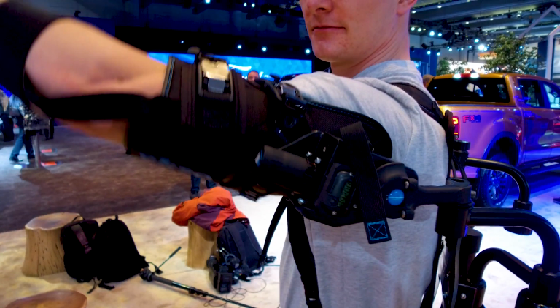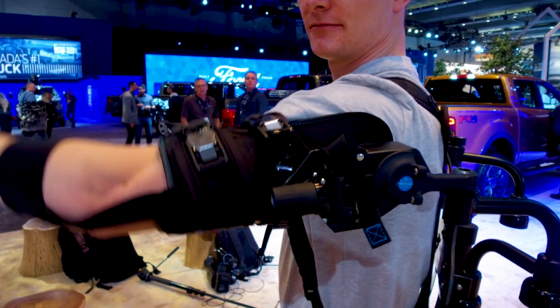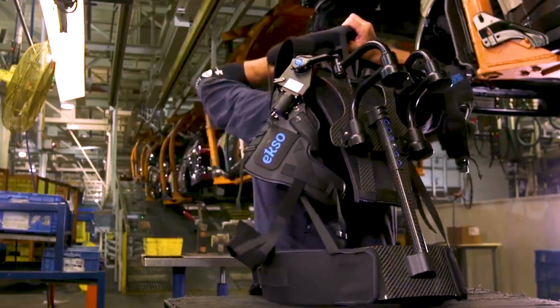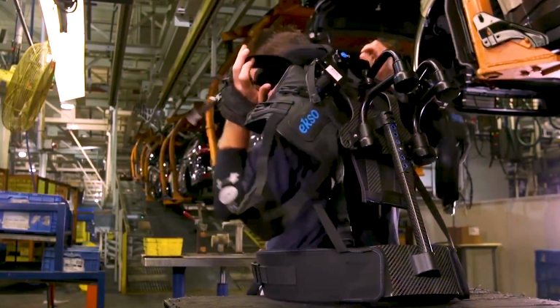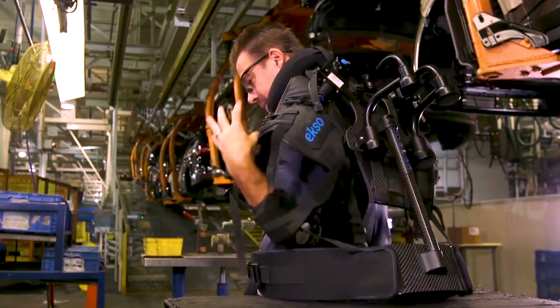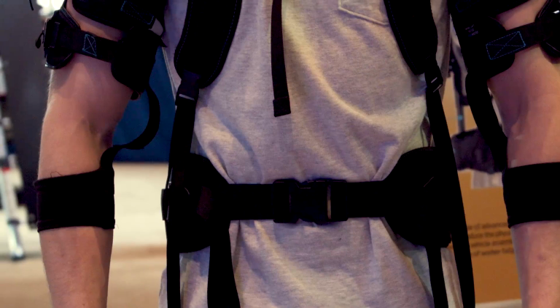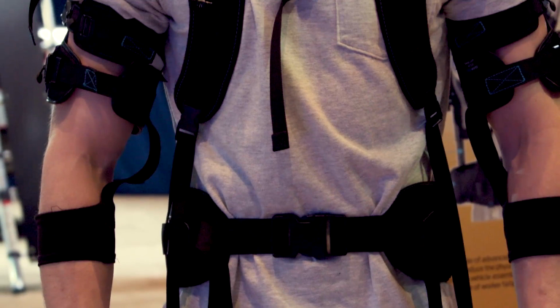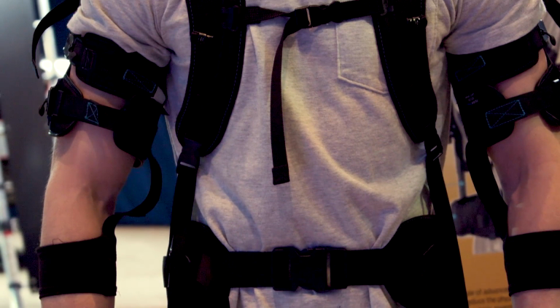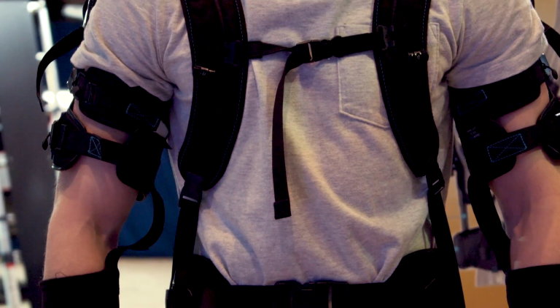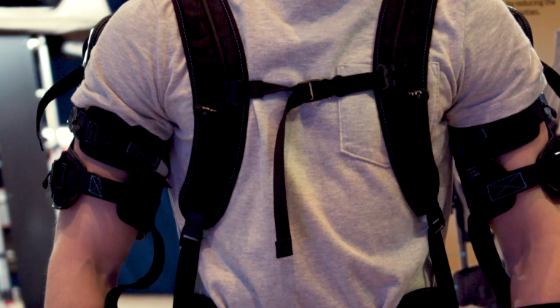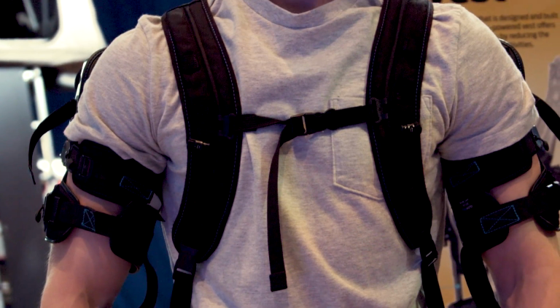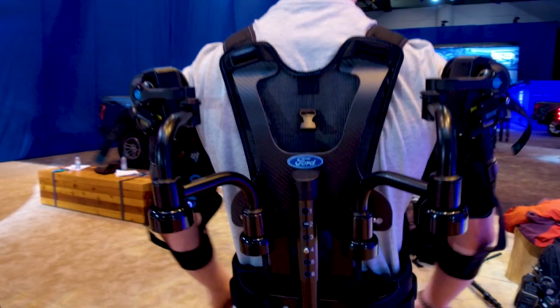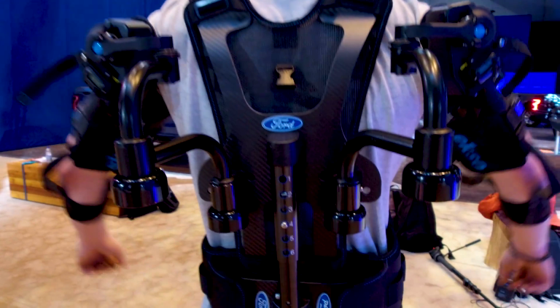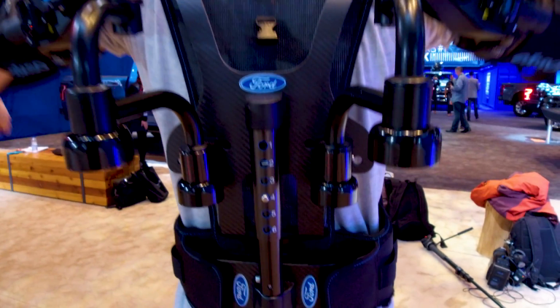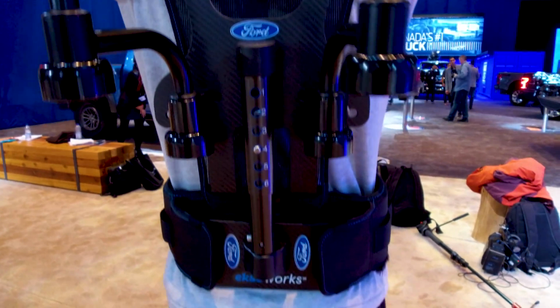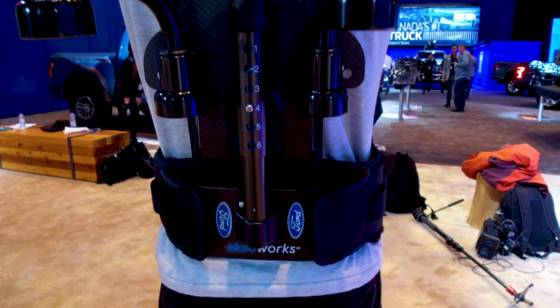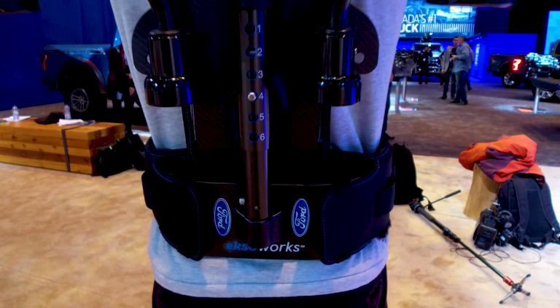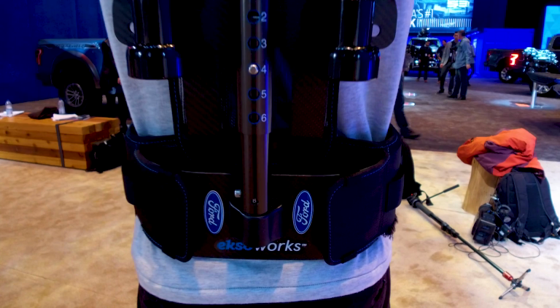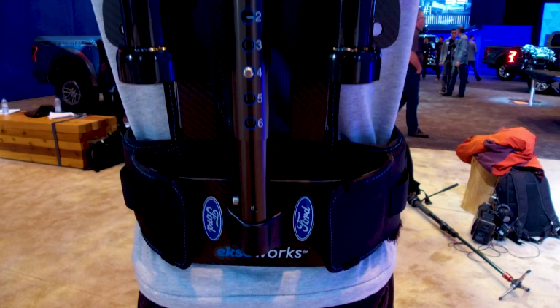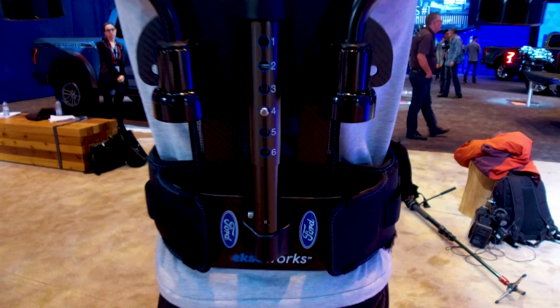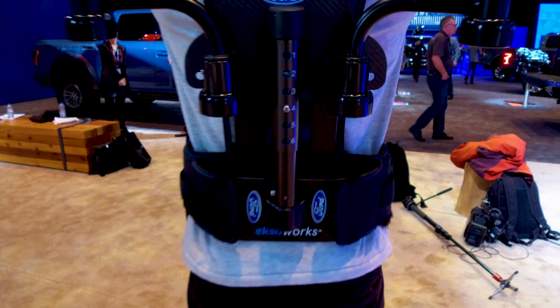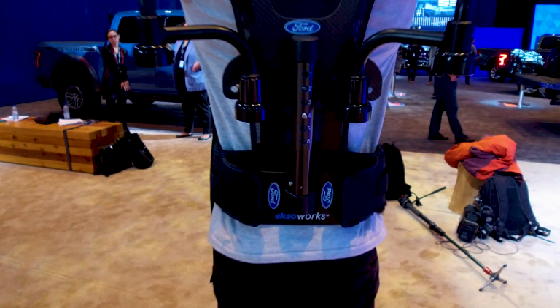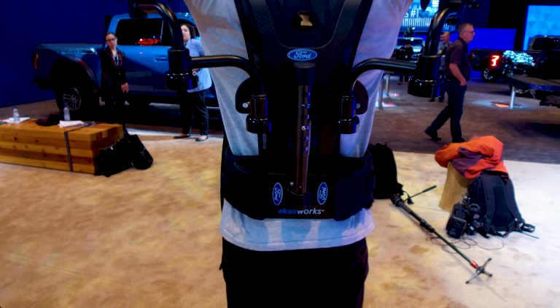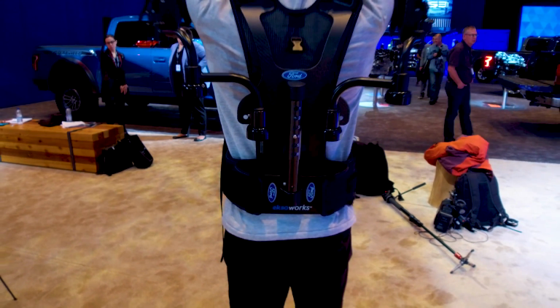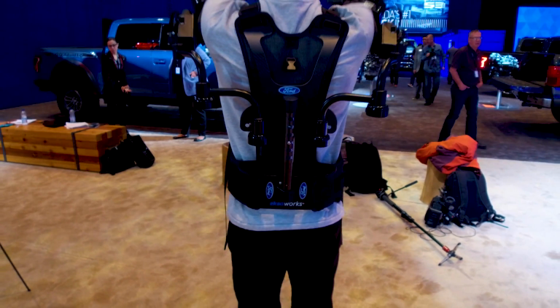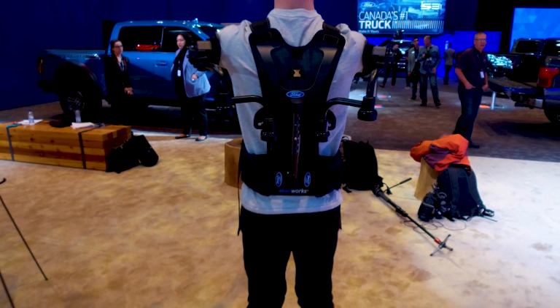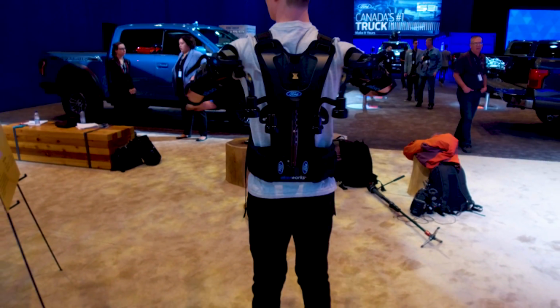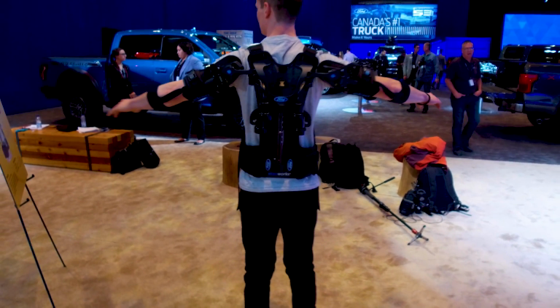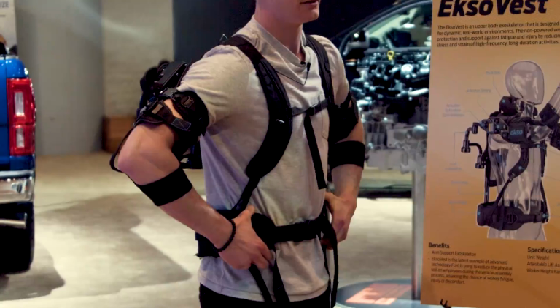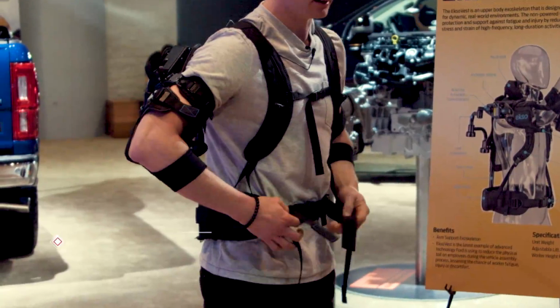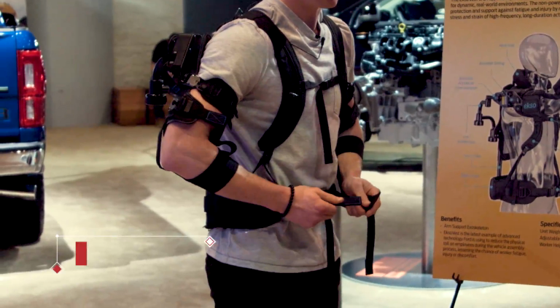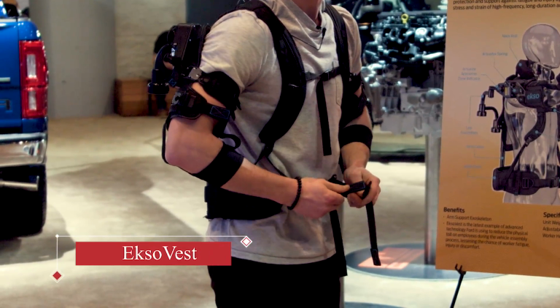The suit straps on just like a backpack, complete with a shoulder strap and a waist strap. The rigid skeleton comprises a carbon fiber backplate, a lumbar support beam, and the spring-loaded system. The arm strap buckles snap quickly for fast in-and-out transitions.